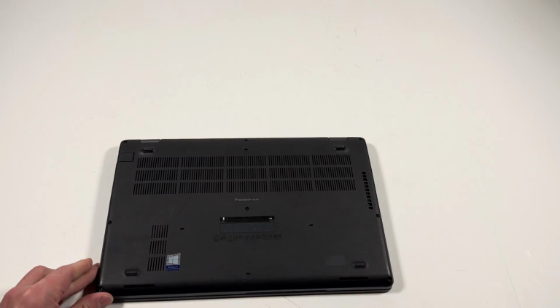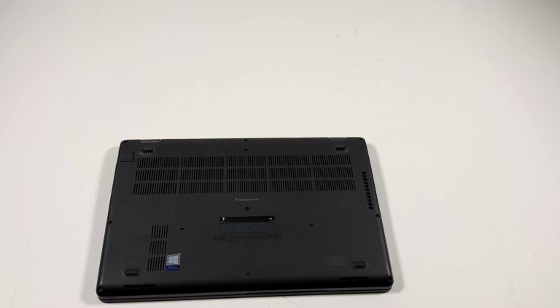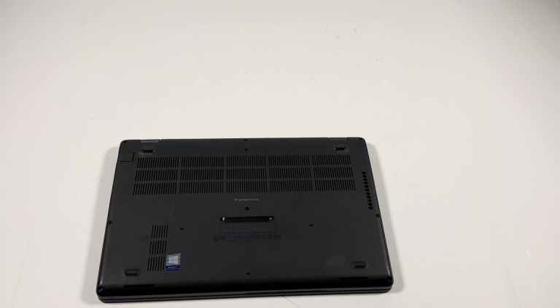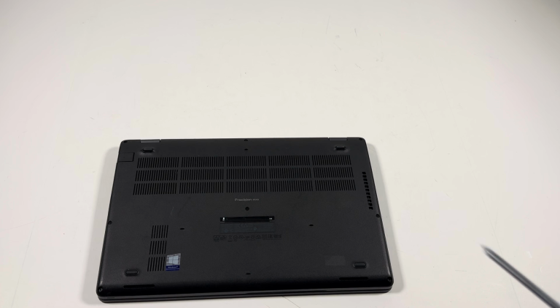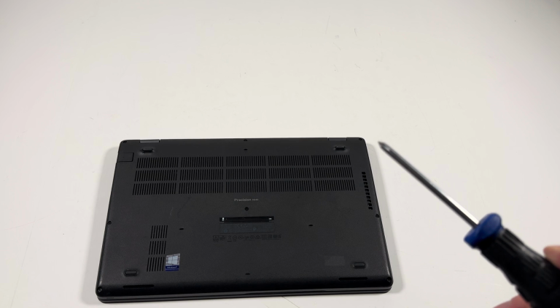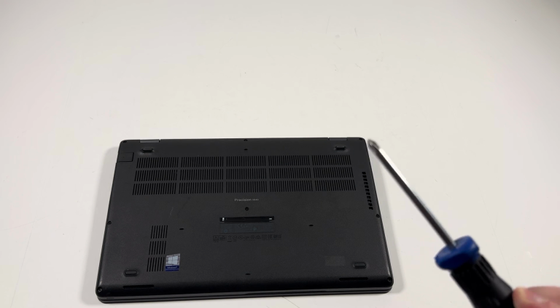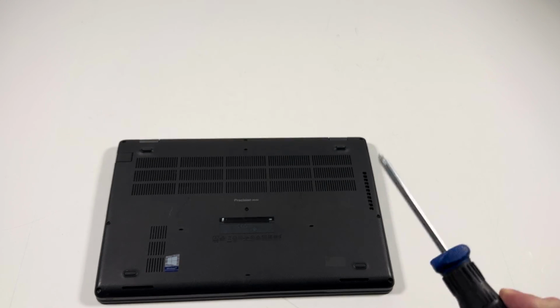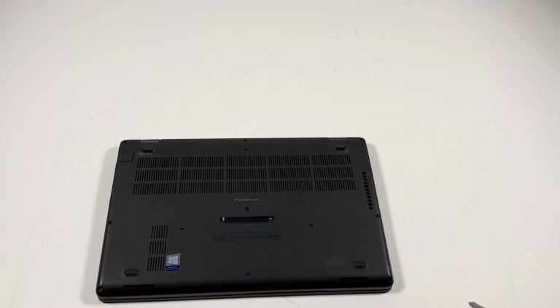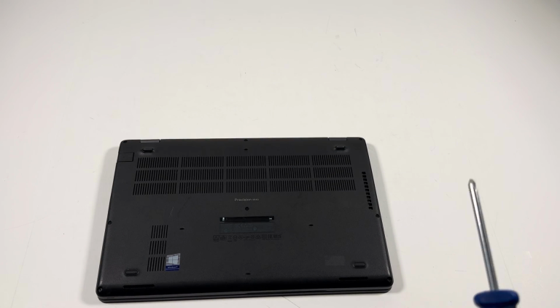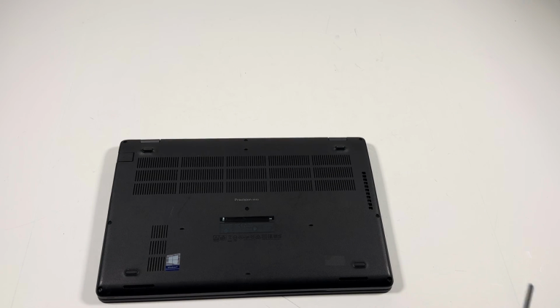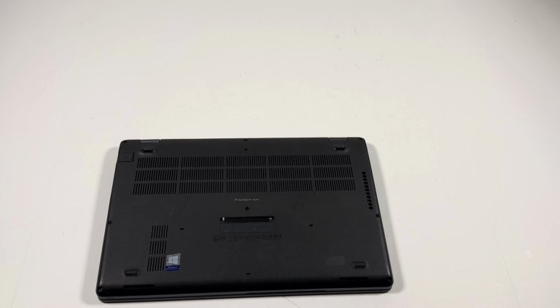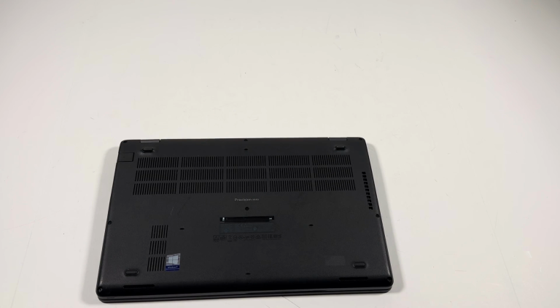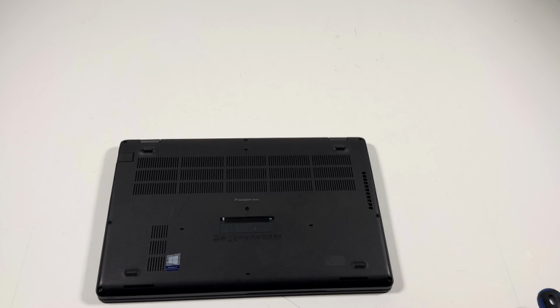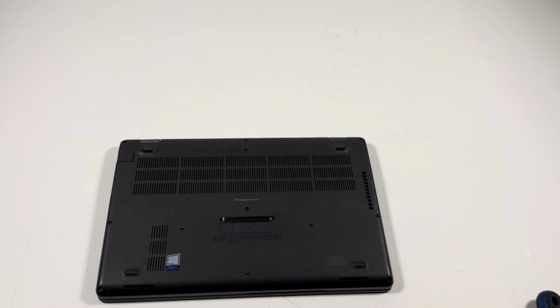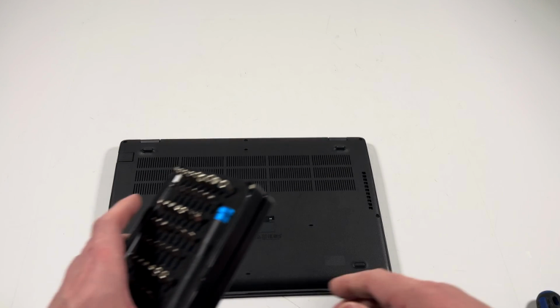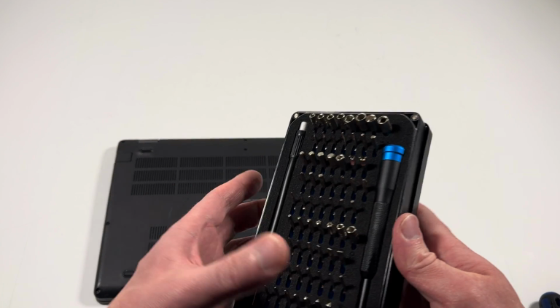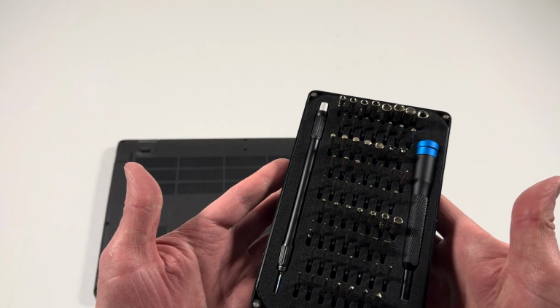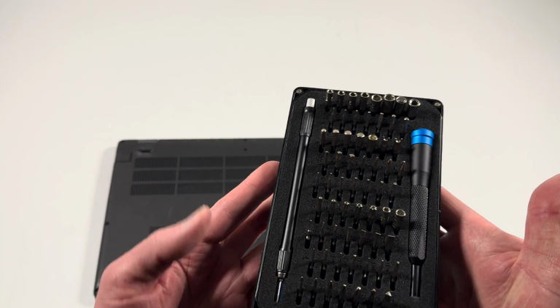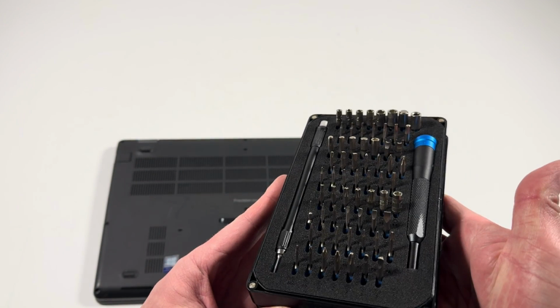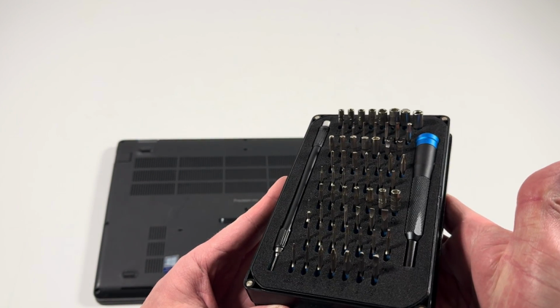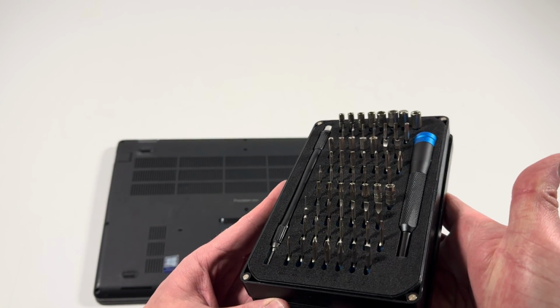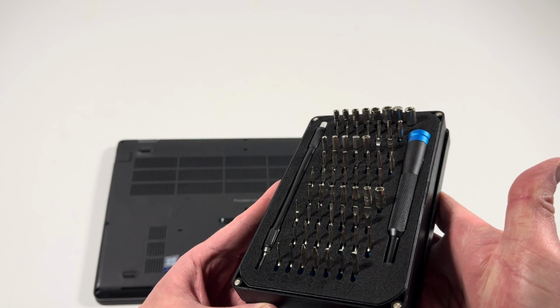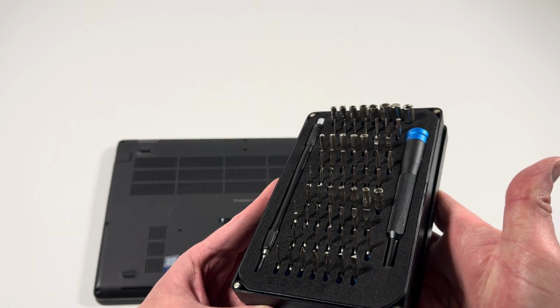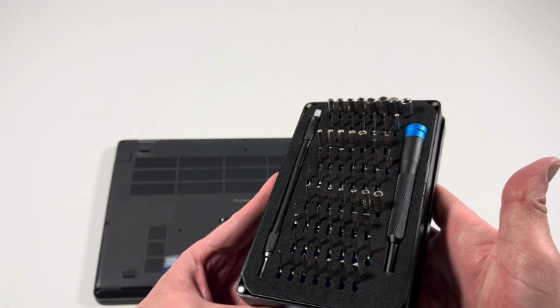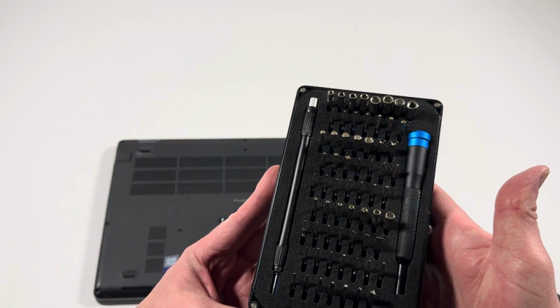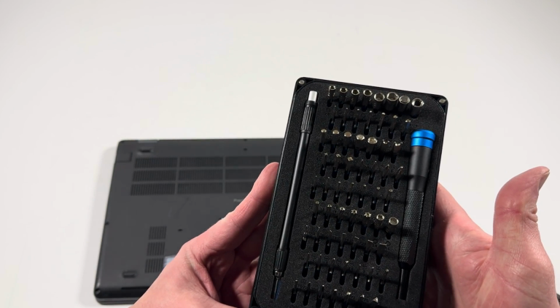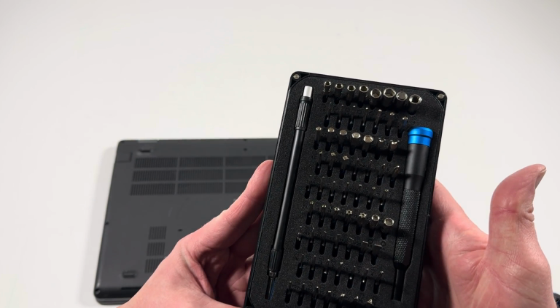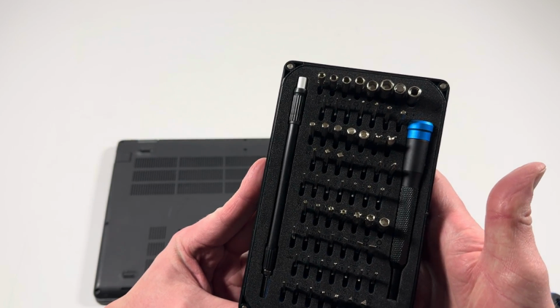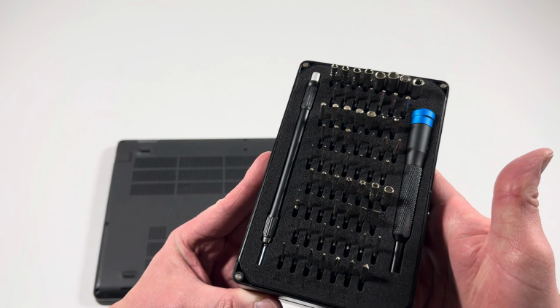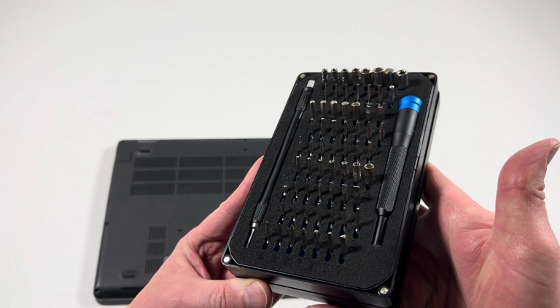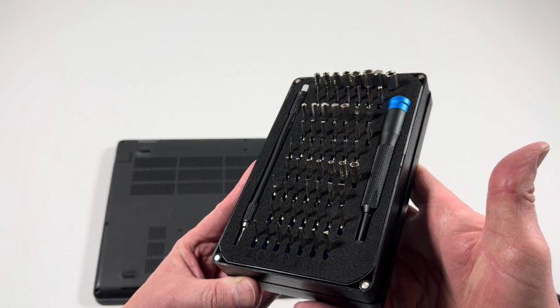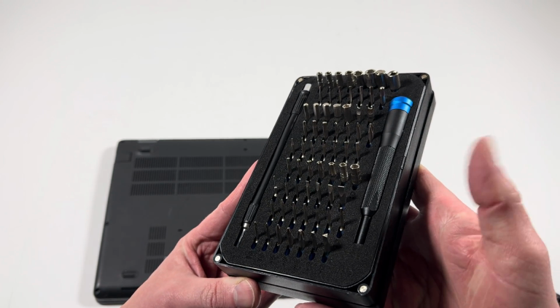What I need to do is take a Phillips head screwdriver. If you guys don't know which screwdriver to get, I just recommend going ahead and buying this bit set — I will put a link in the description, they sell it on Amazon, and I do recommend using it, it's the best one.